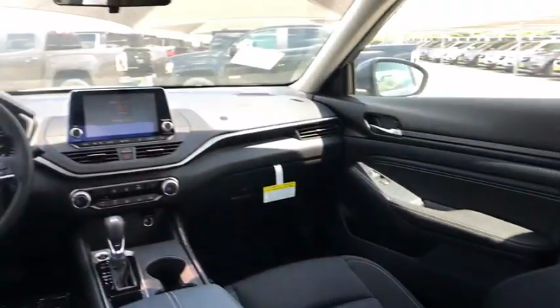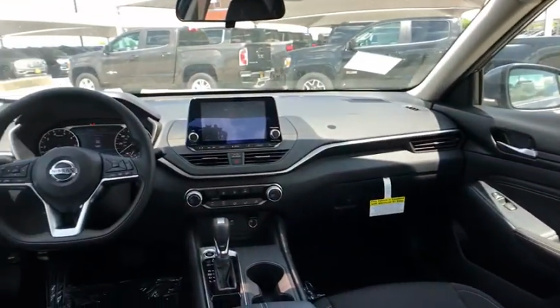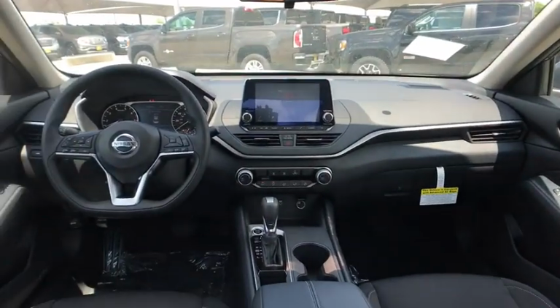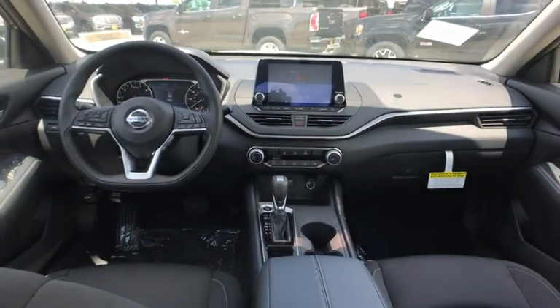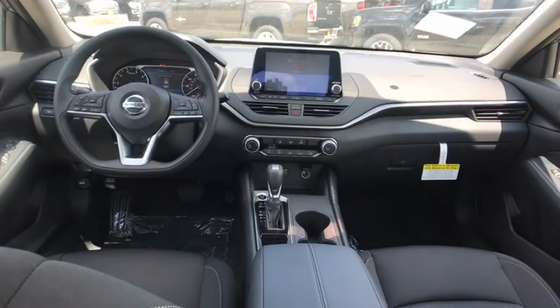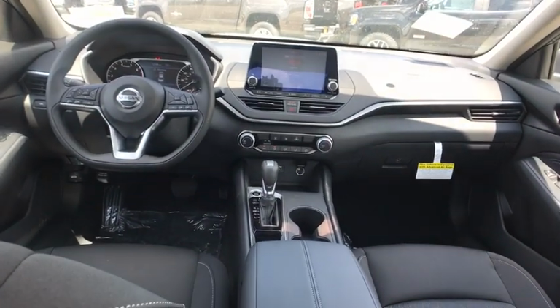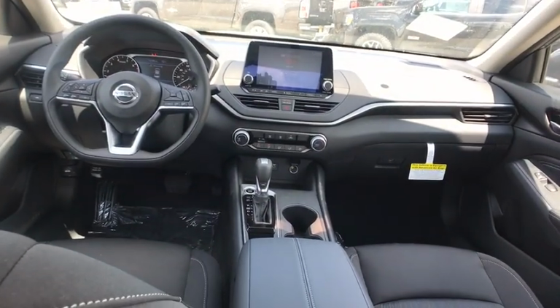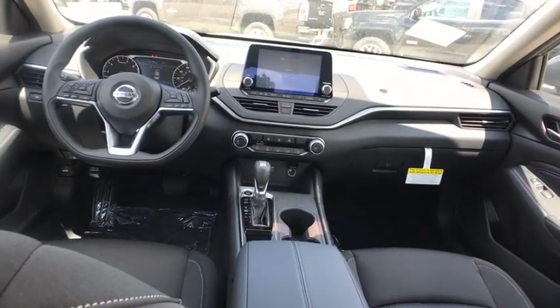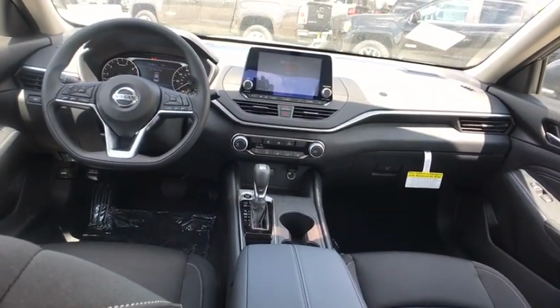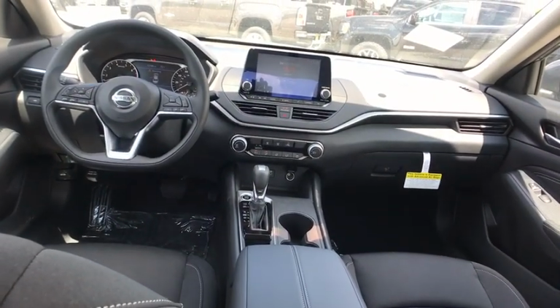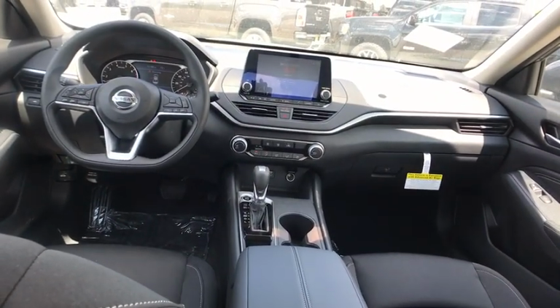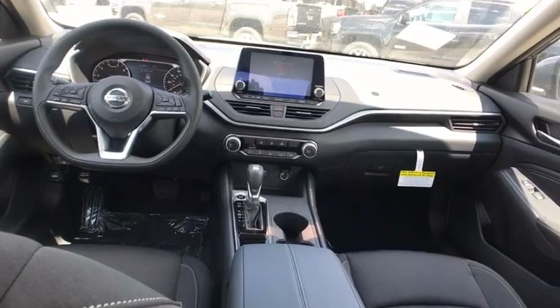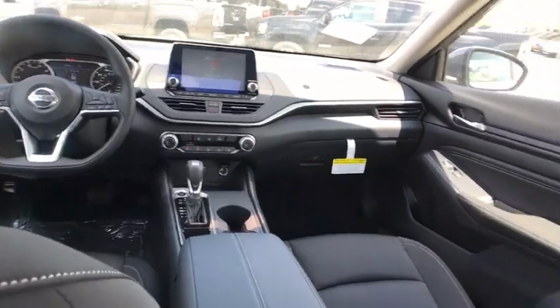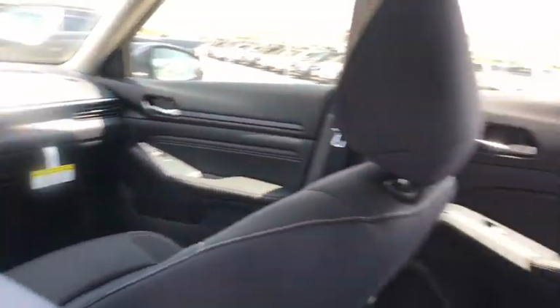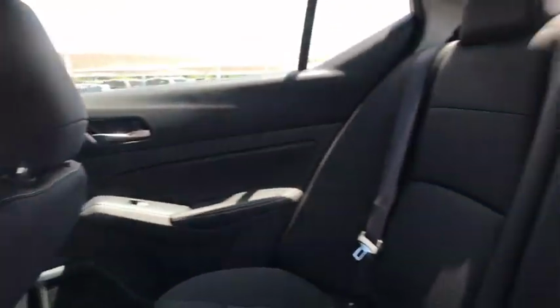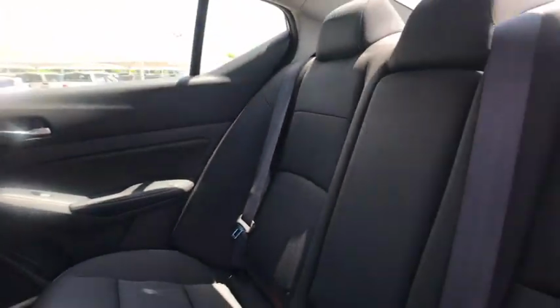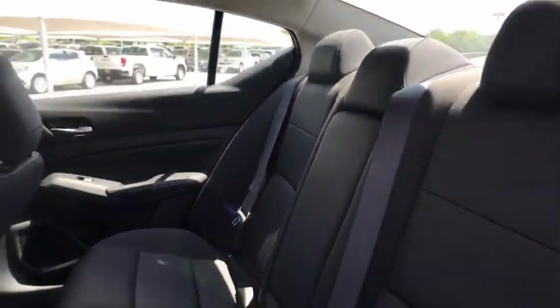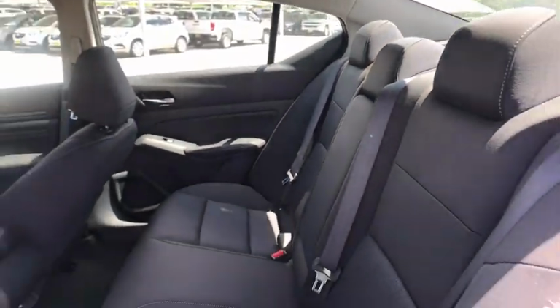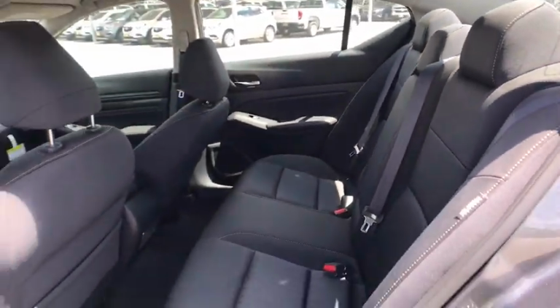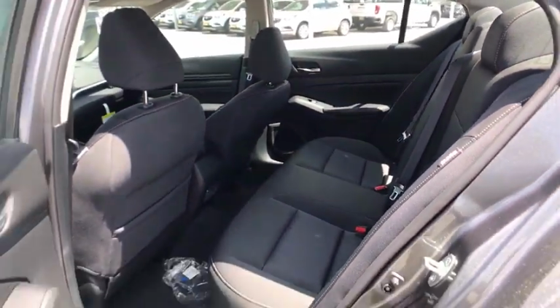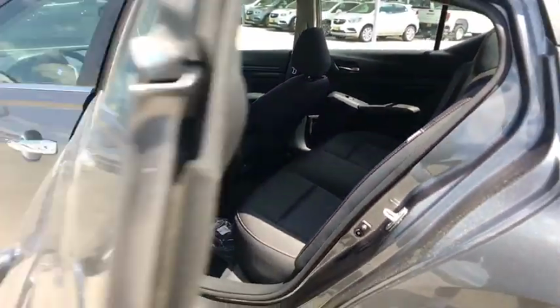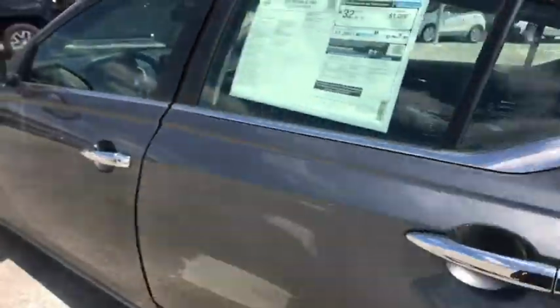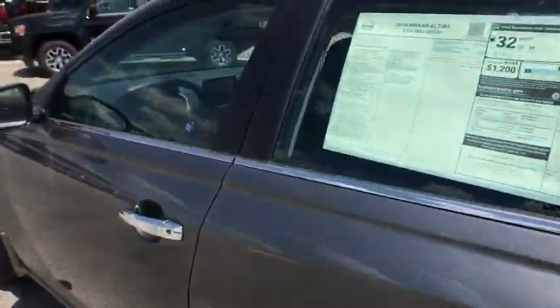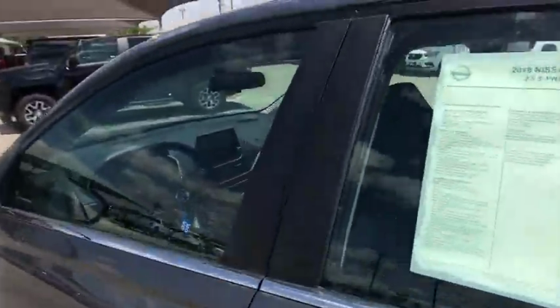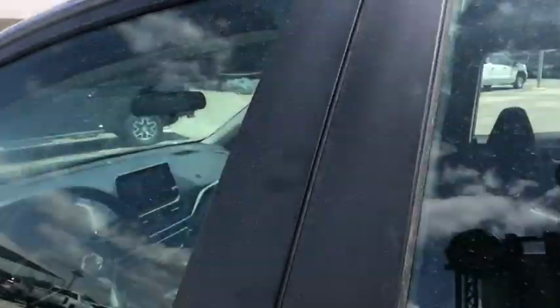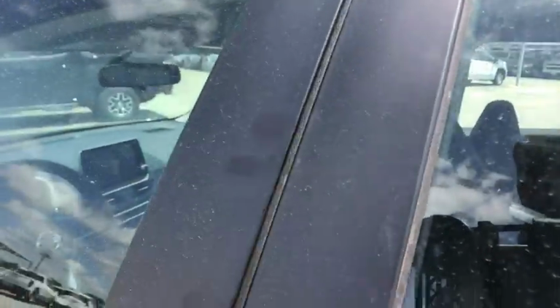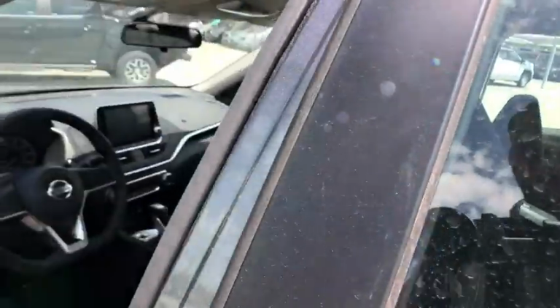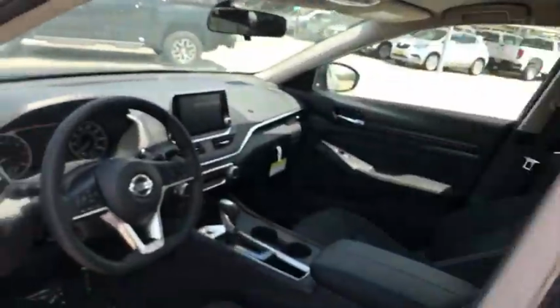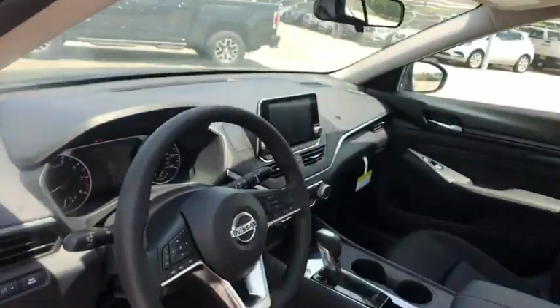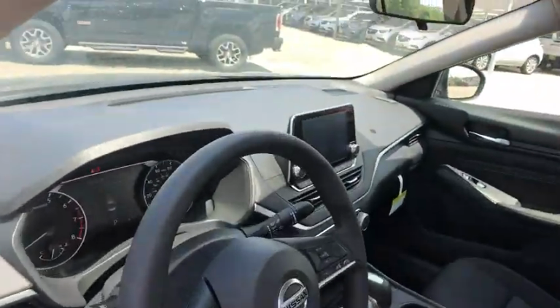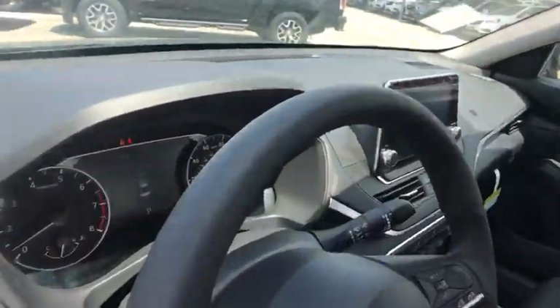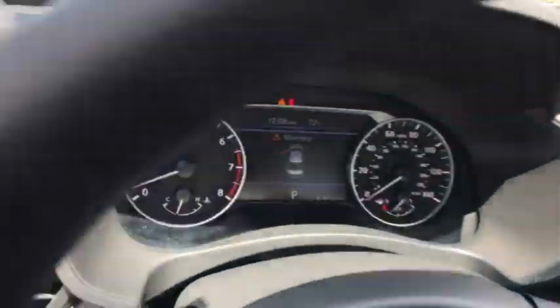Power steering, adjustable steering wheel, four-wheel disc brakes, cruise control, keyless start, AM/FM stereo radio, rear defrost, front wheel drive, MP3 player, passenger airbag, security system.